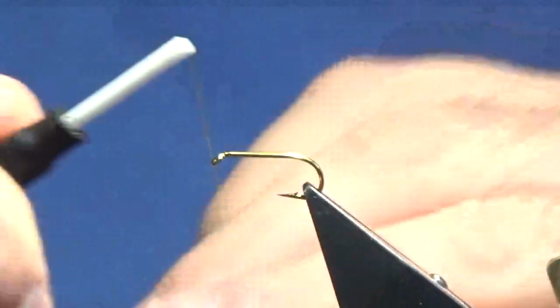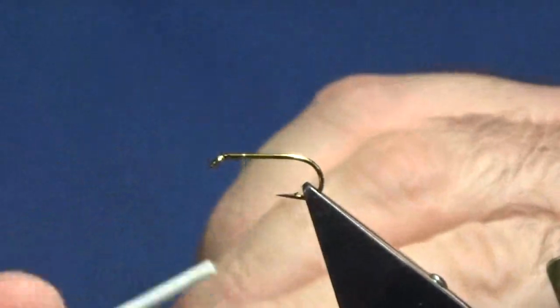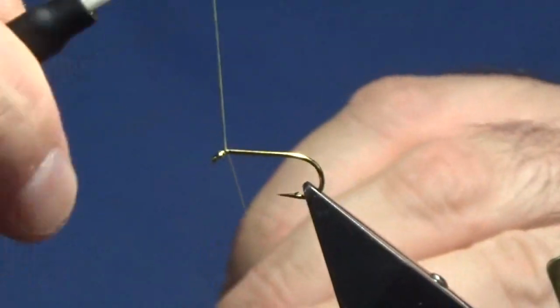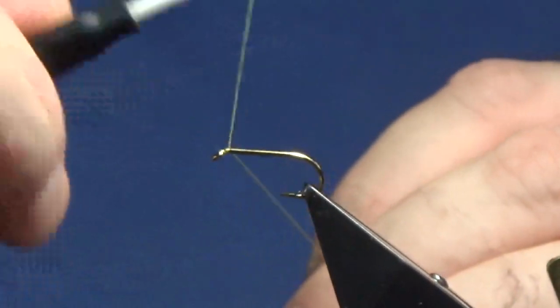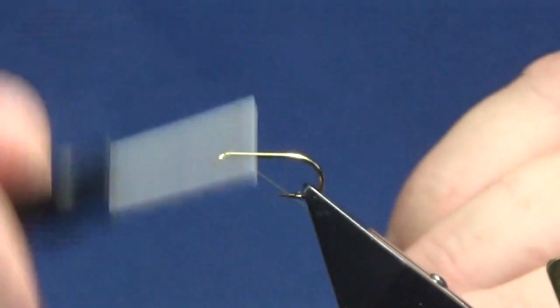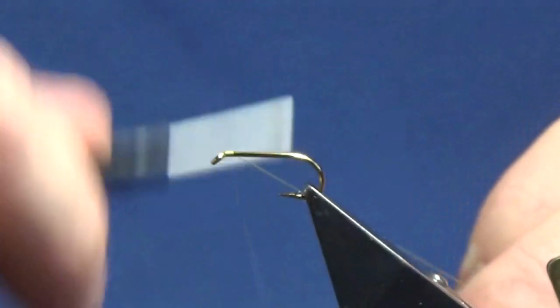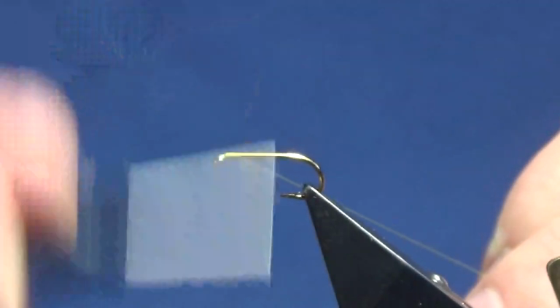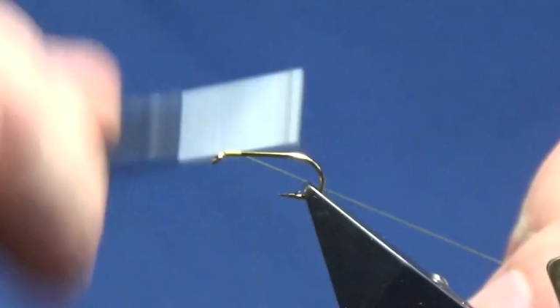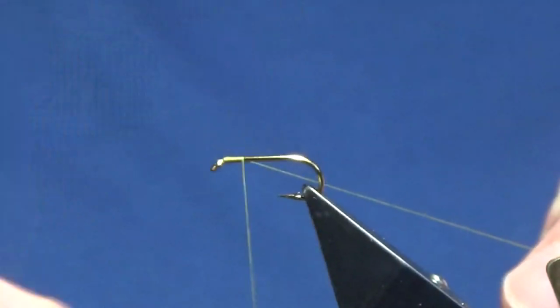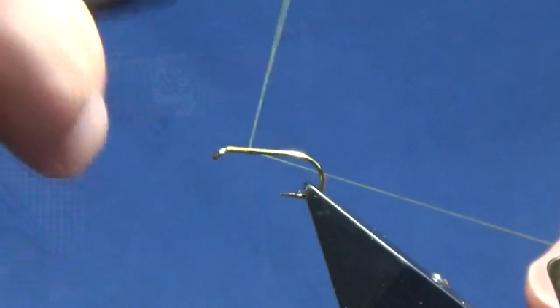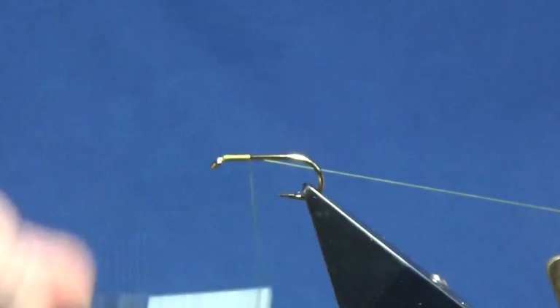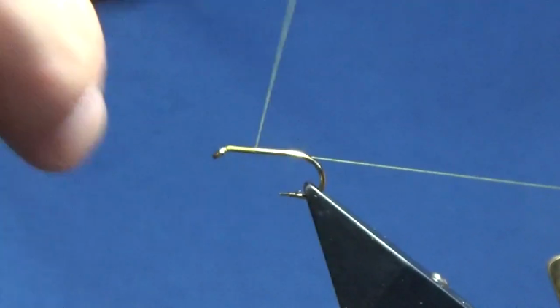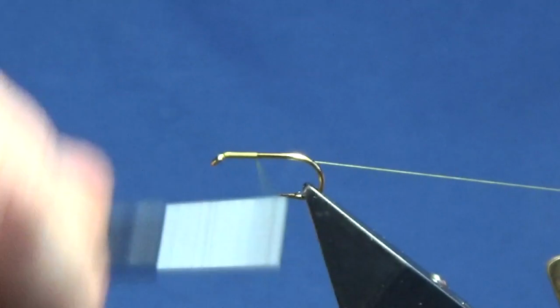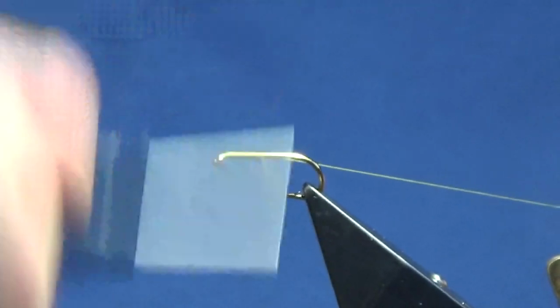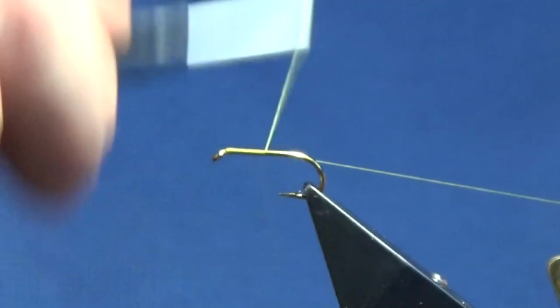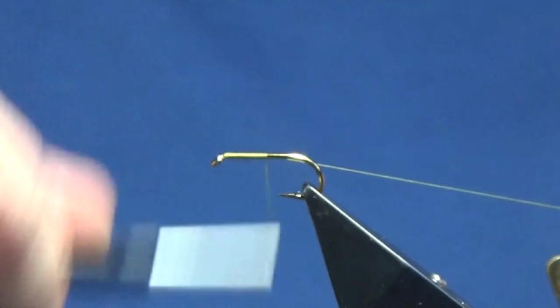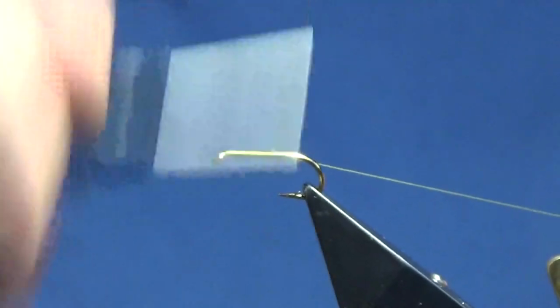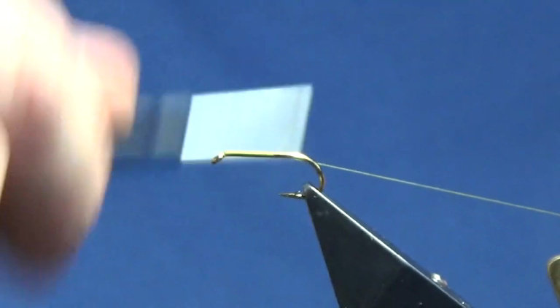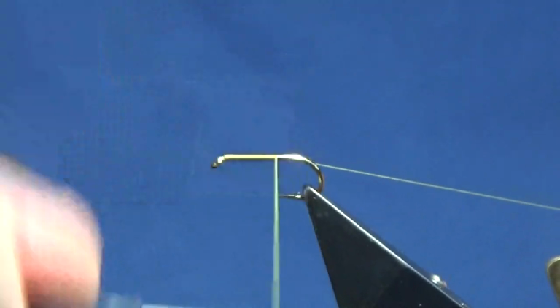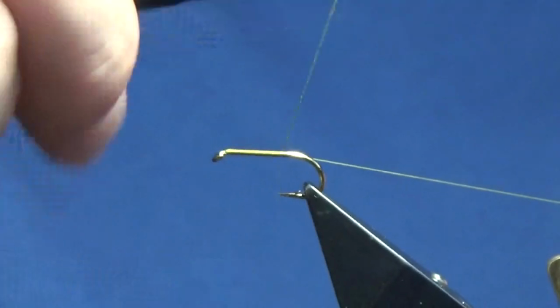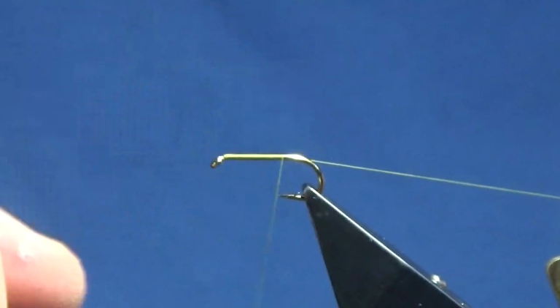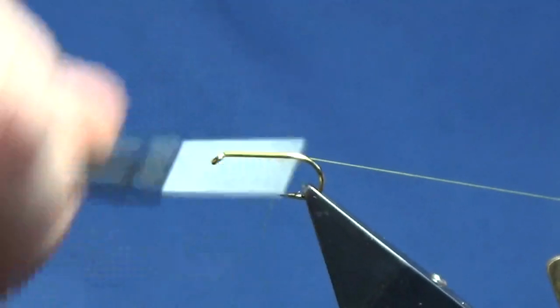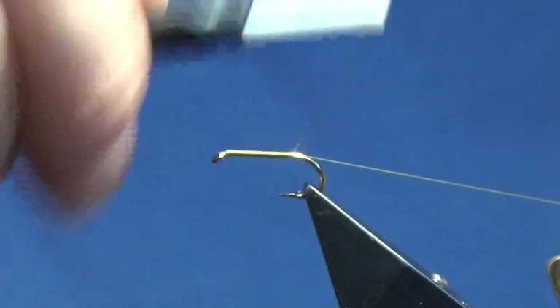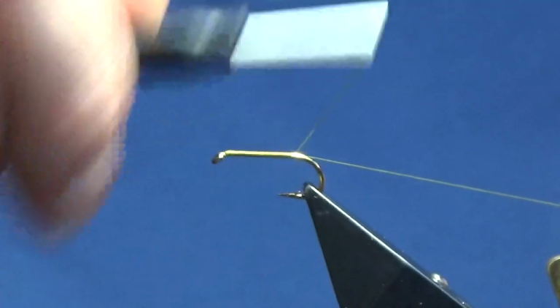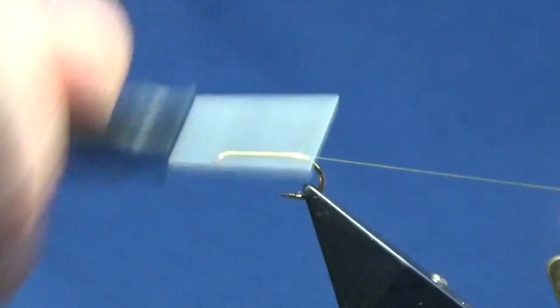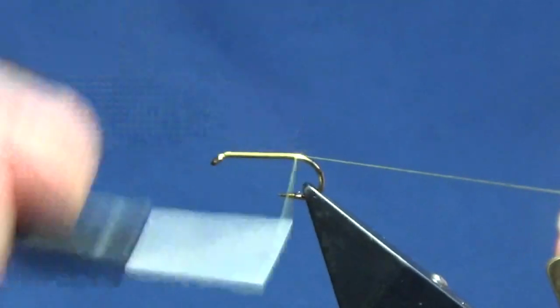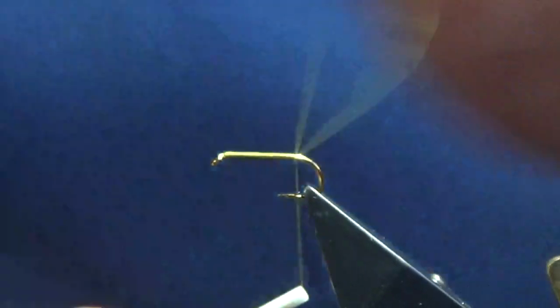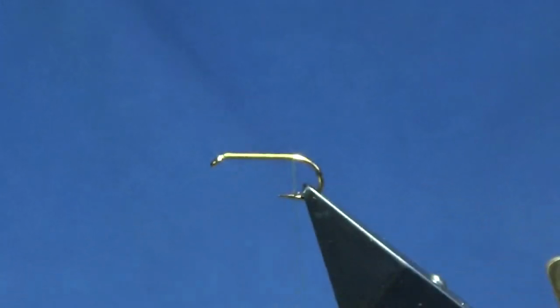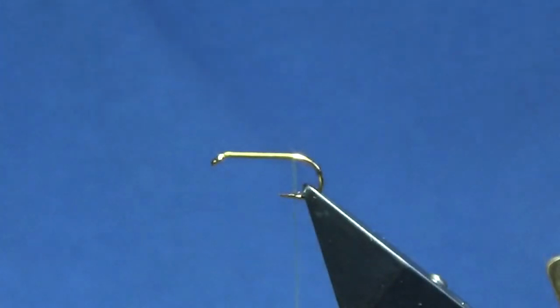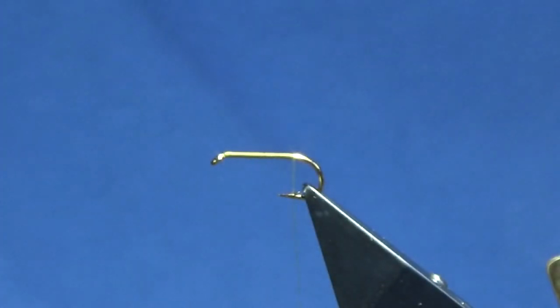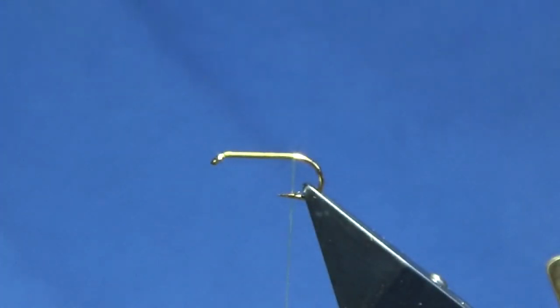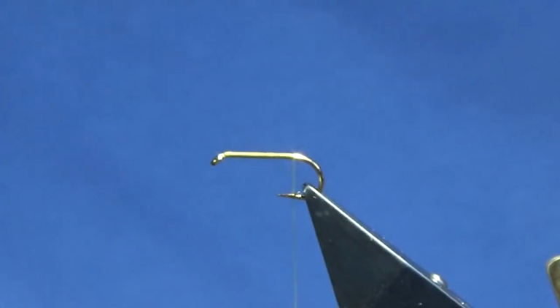I'm just going to come in and get the thread started behind the hook. We're just going to run our thread down here until we're in line with the barb of the hook, and remove the waste tag.